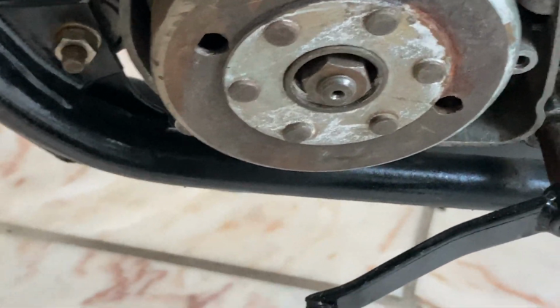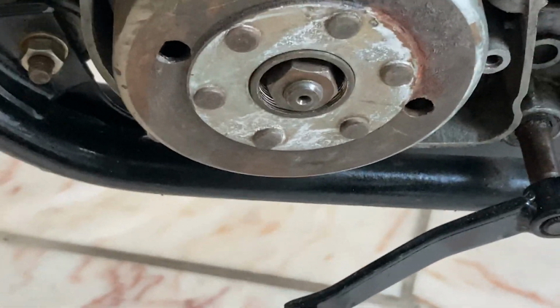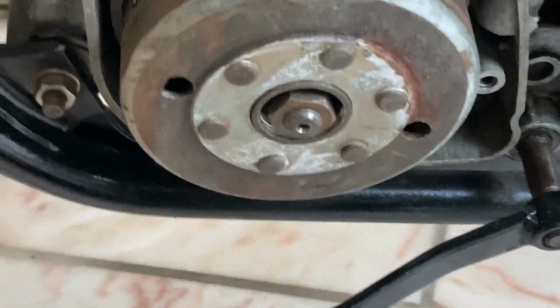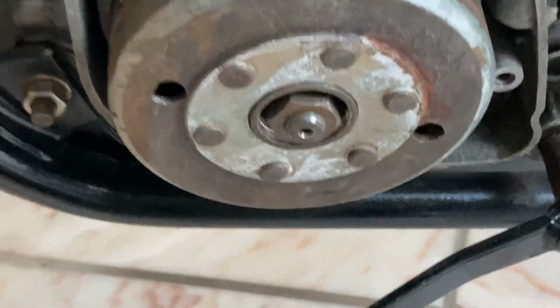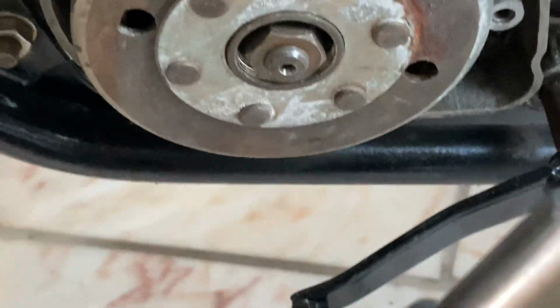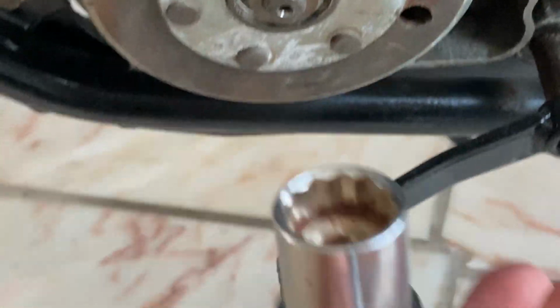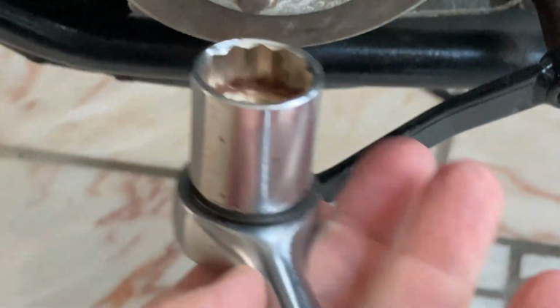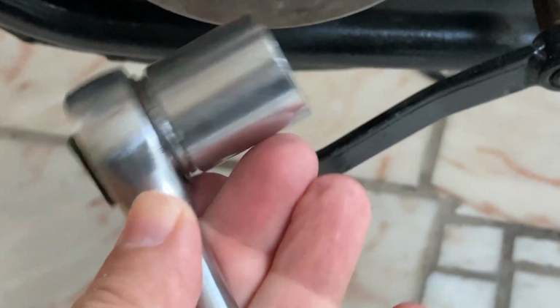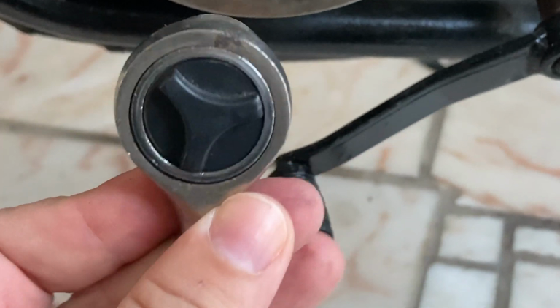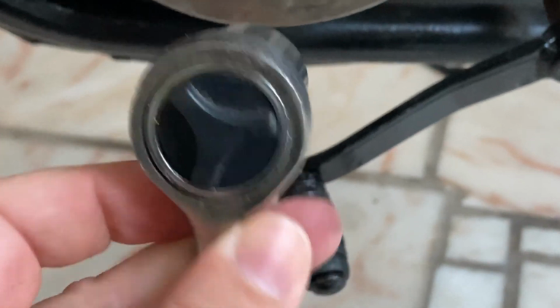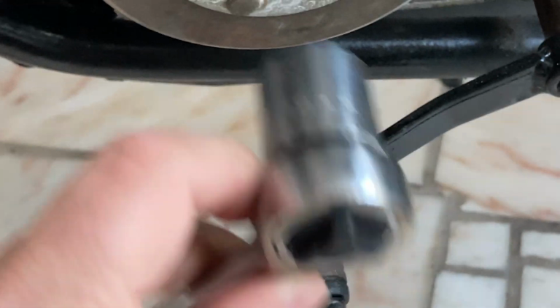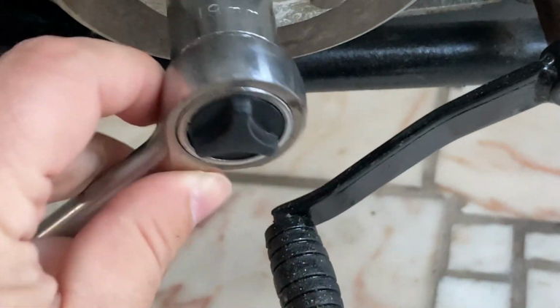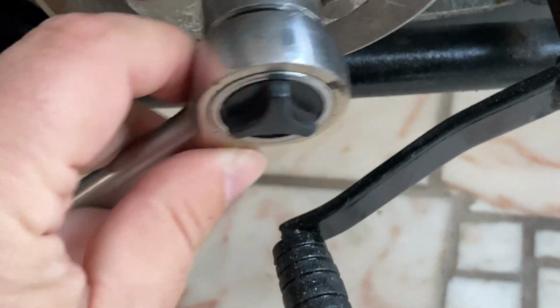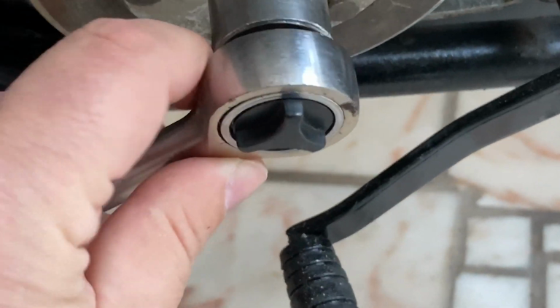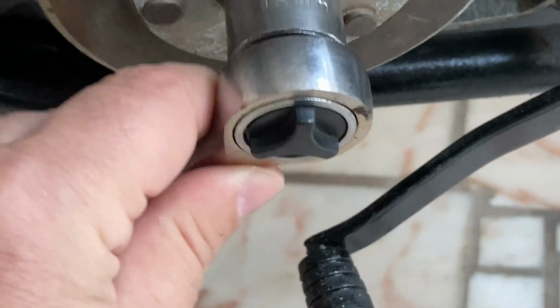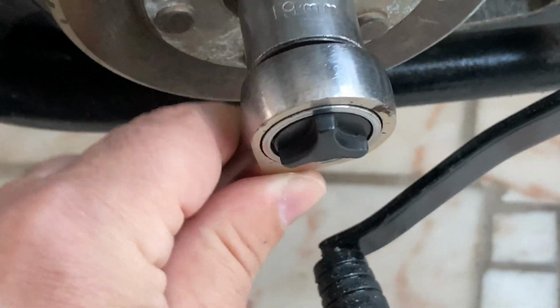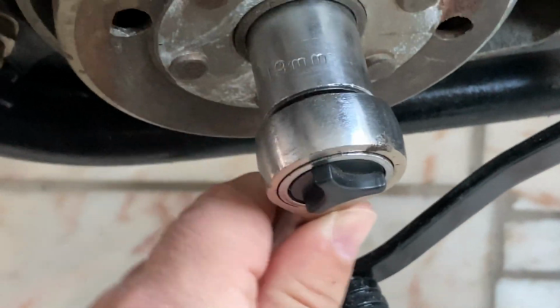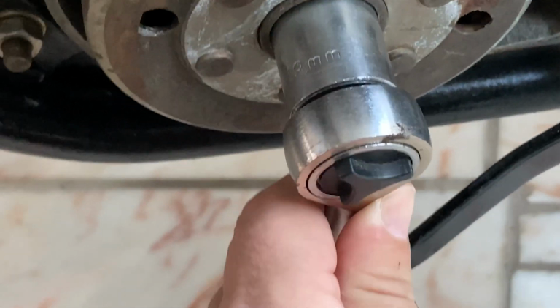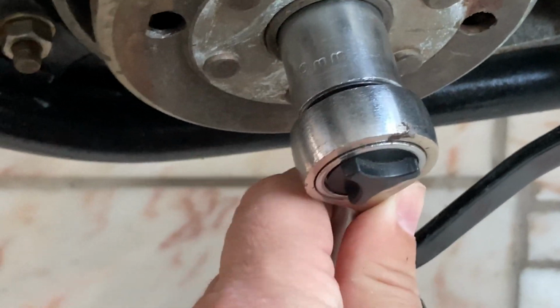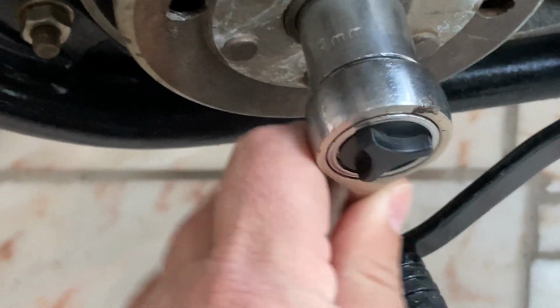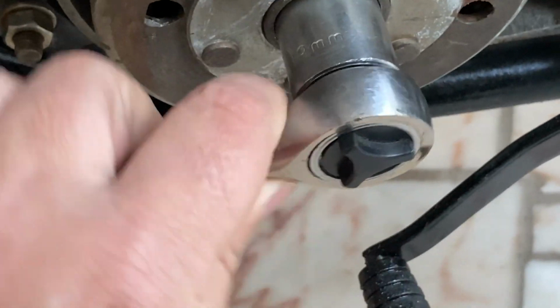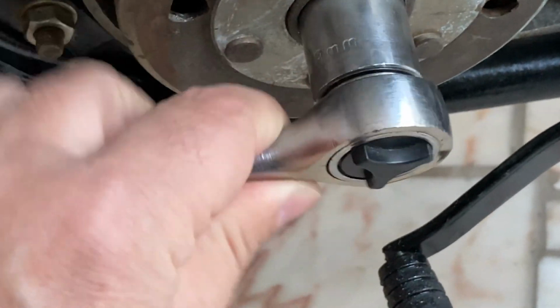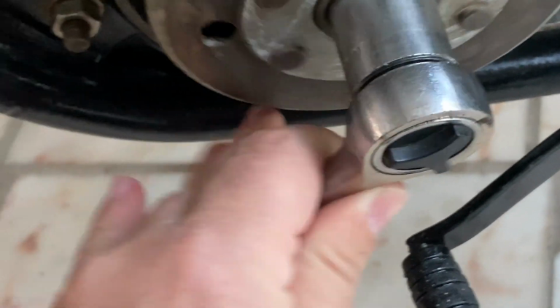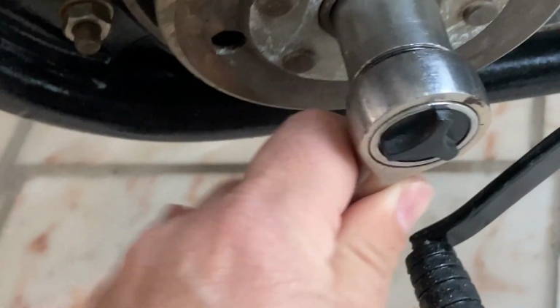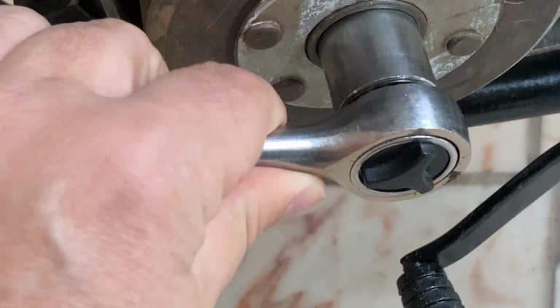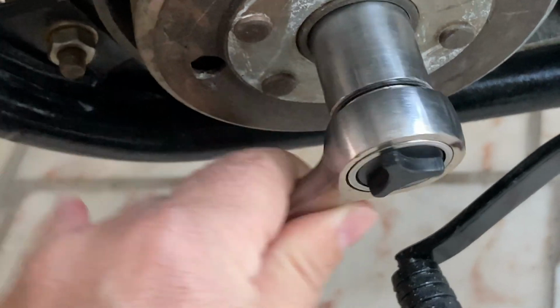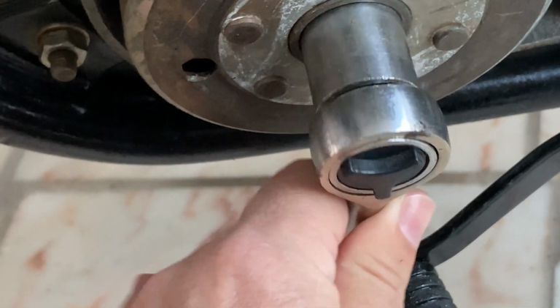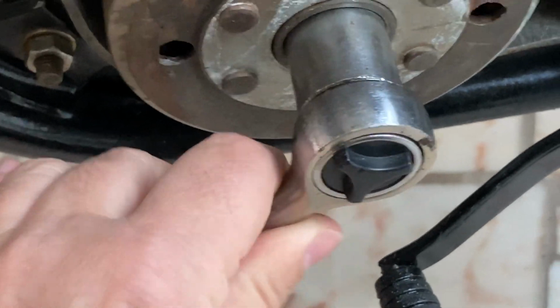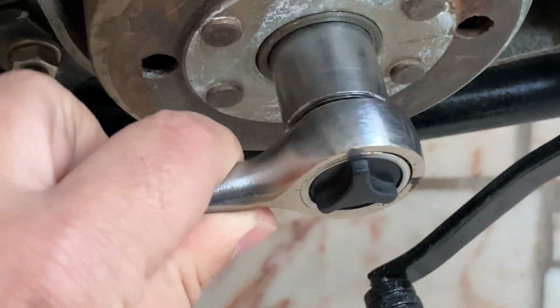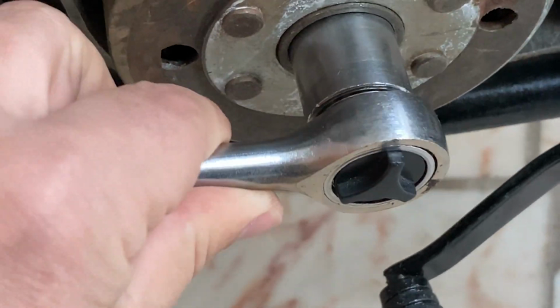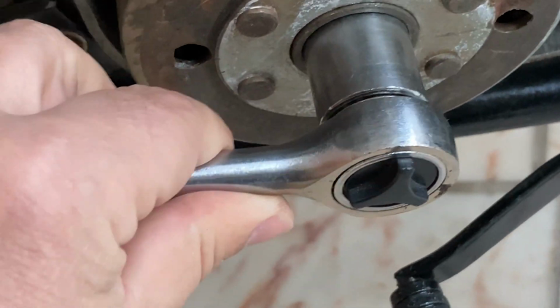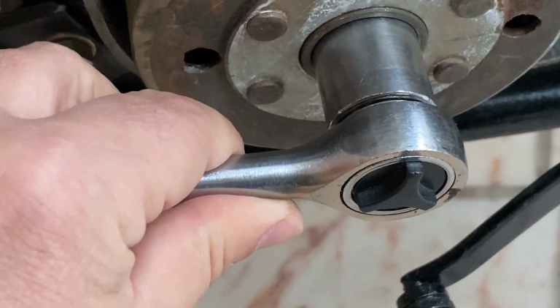This is the magnetic flywheel. To remove it, we need a number 19 socket wrench. The nut screws normal to the left, but you will need to stop the engine from rotating or it won't come out.